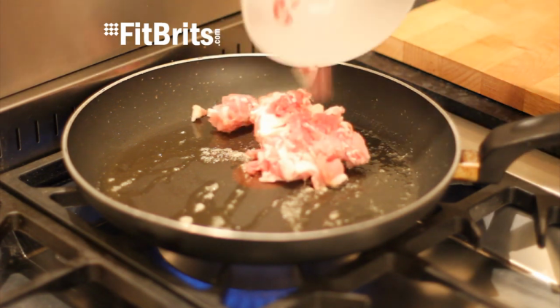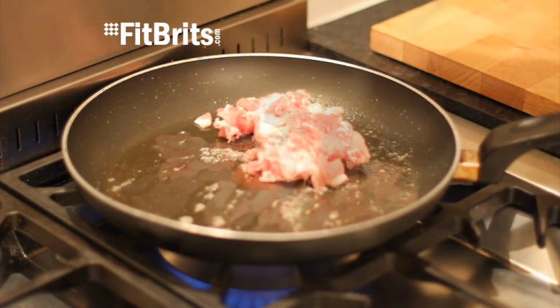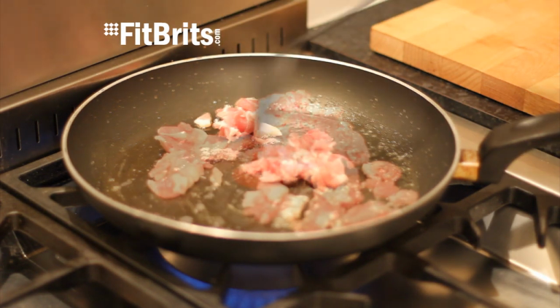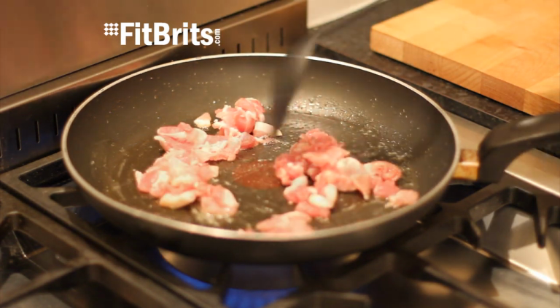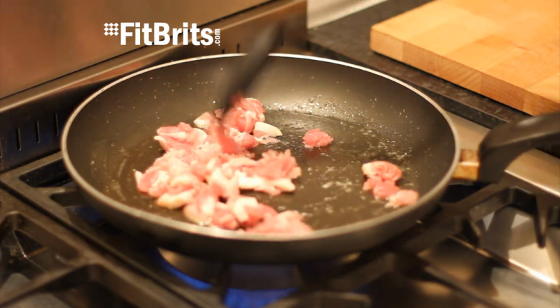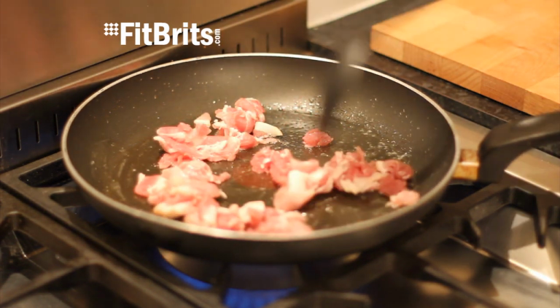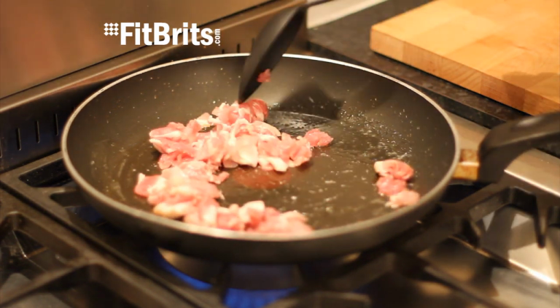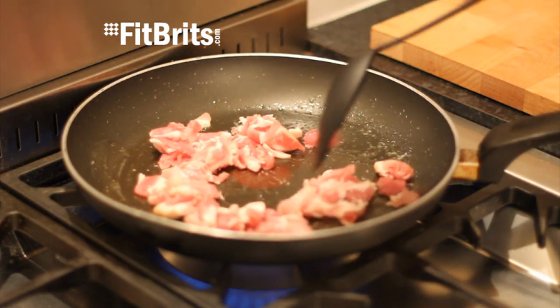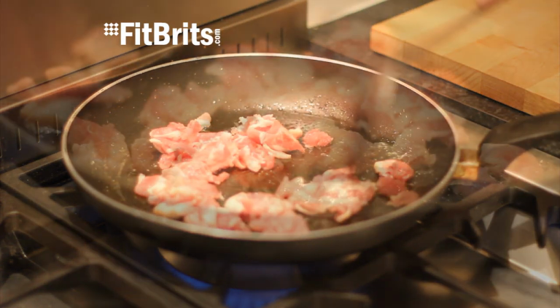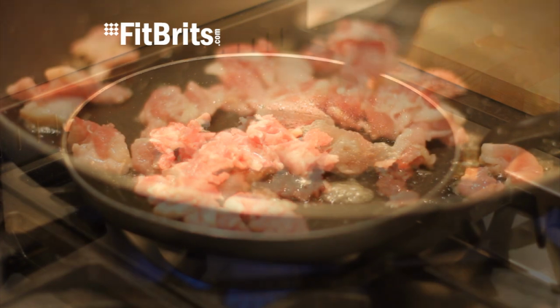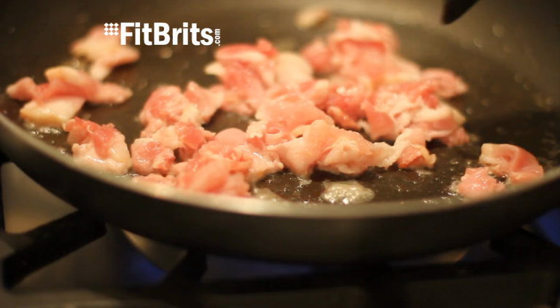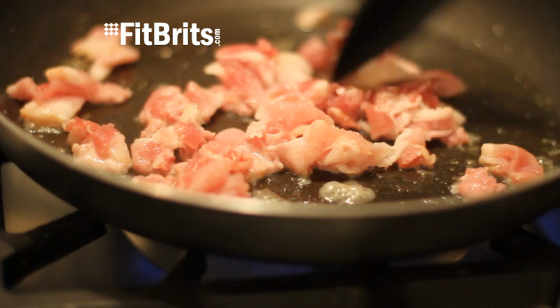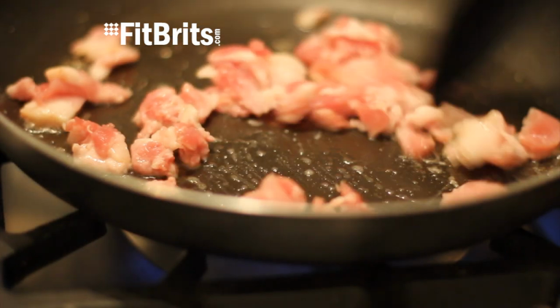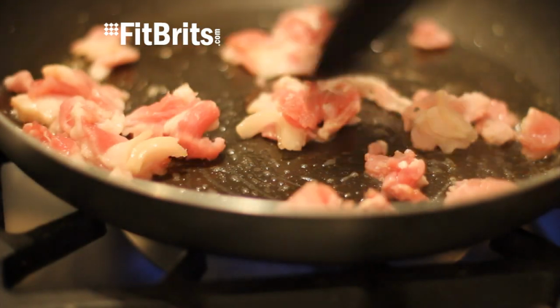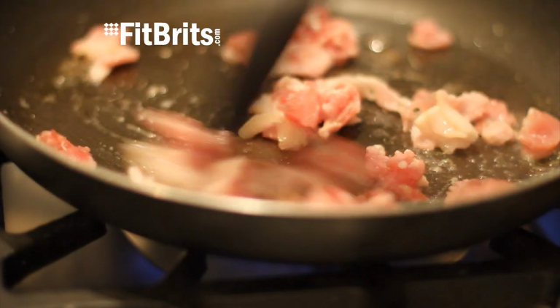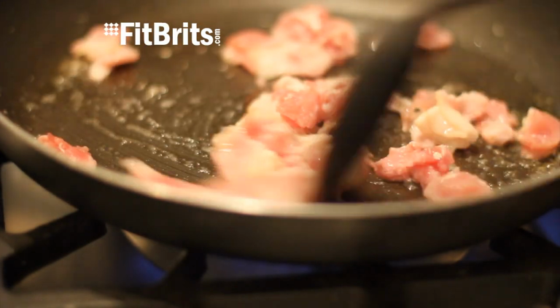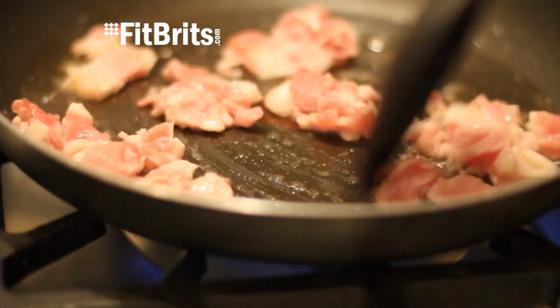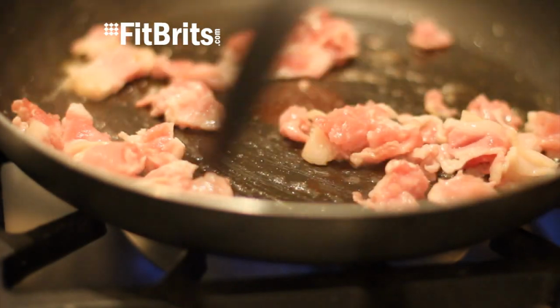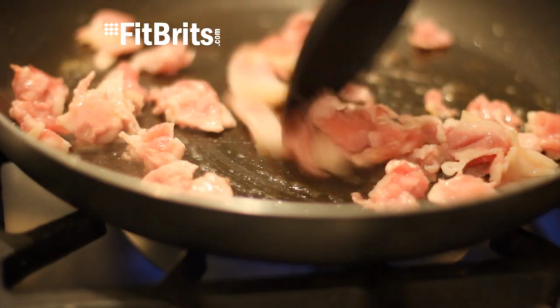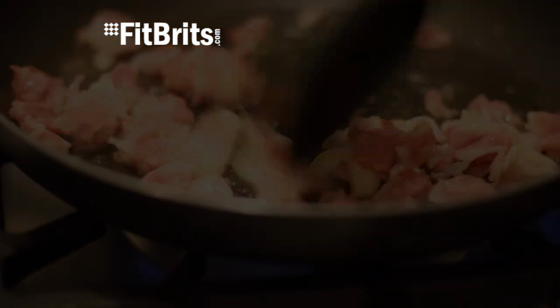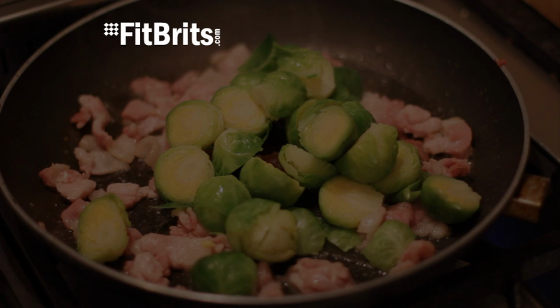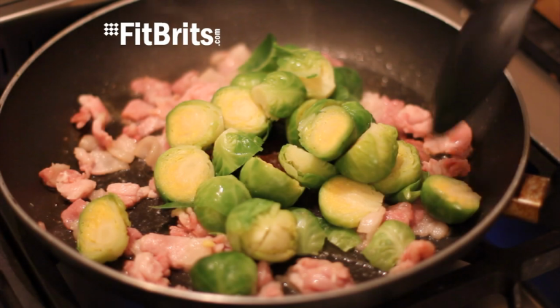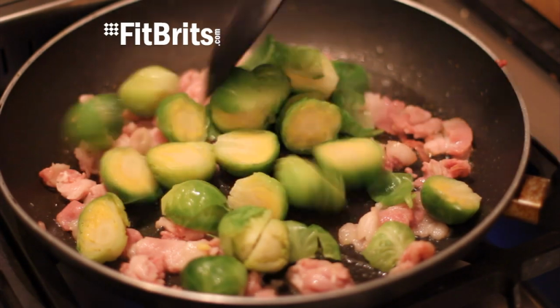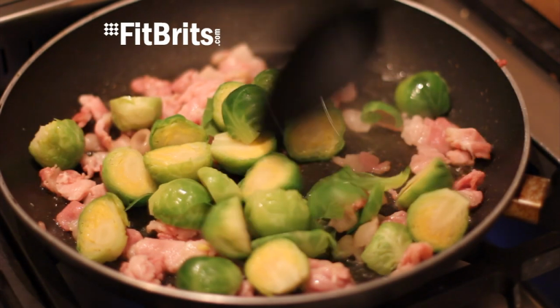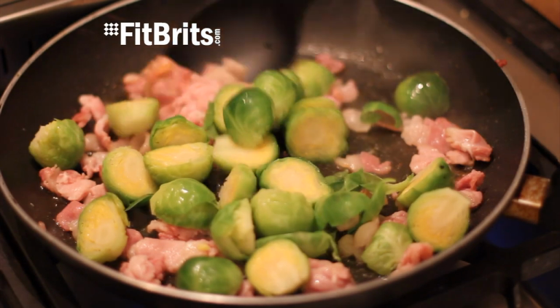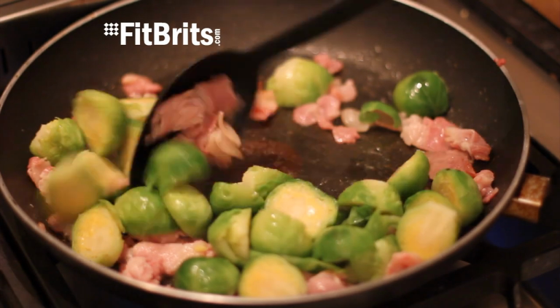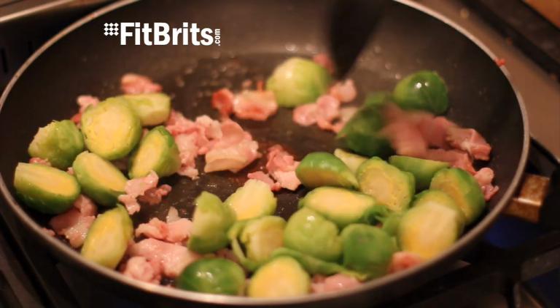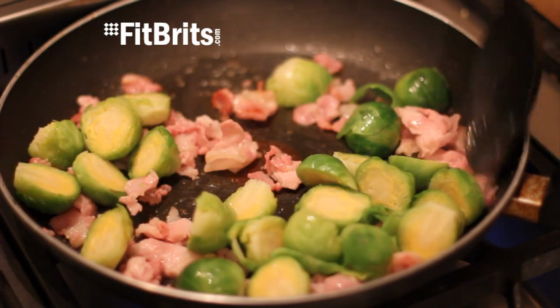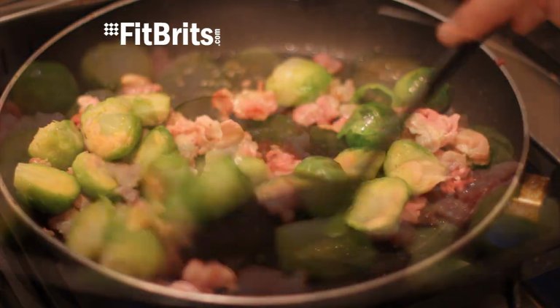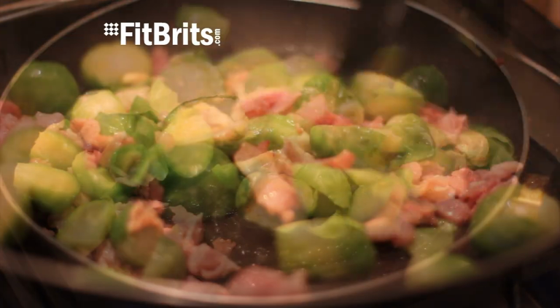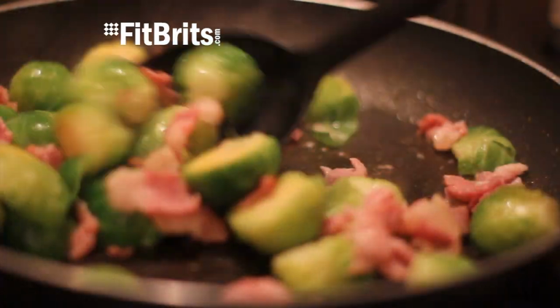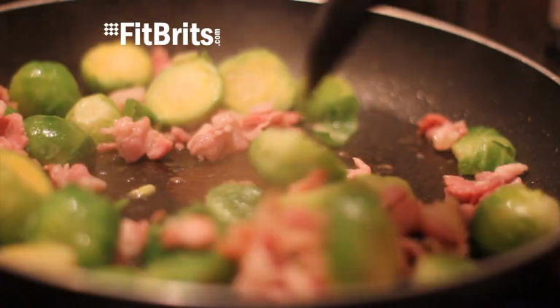Once they're done and the pan's heated up, throw in all the bacon and stir them for about five minutes, making sure nothing burns. And once they're done, put in the Brussels sprouts and stir it continuously again.